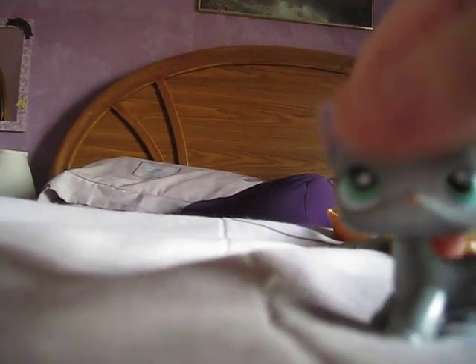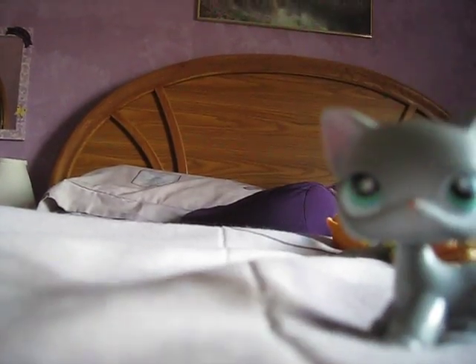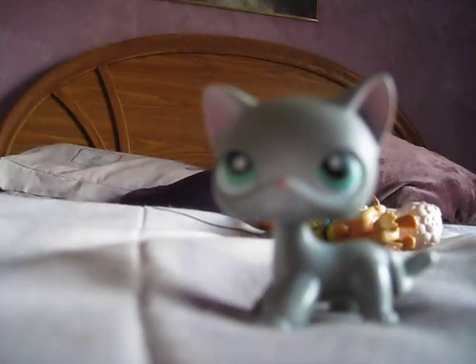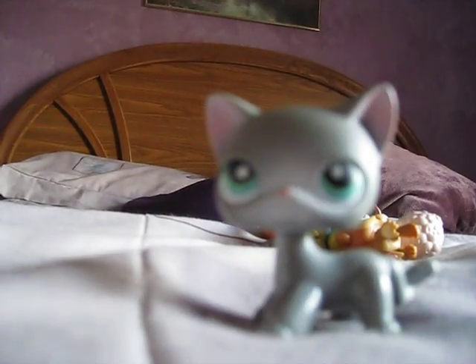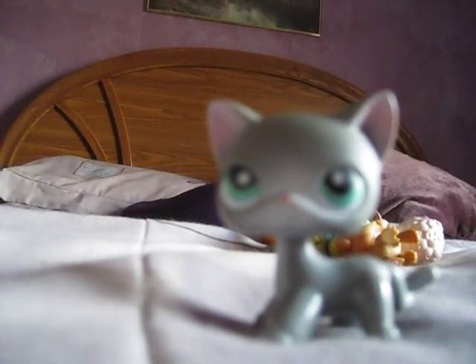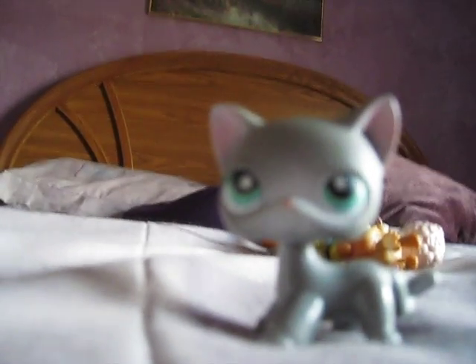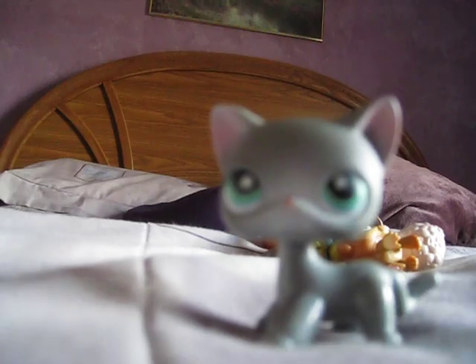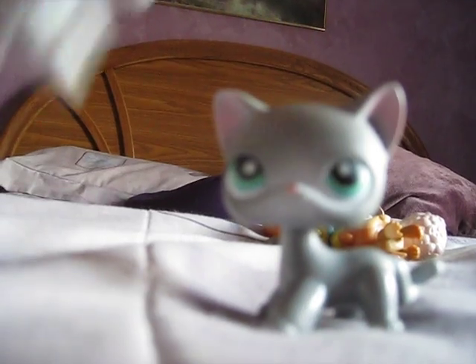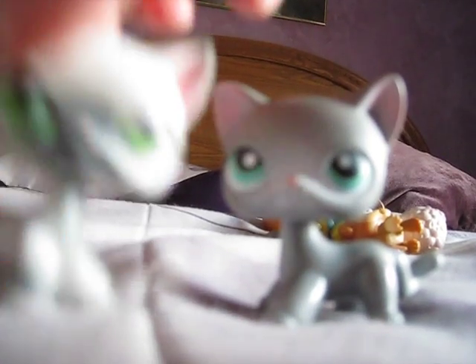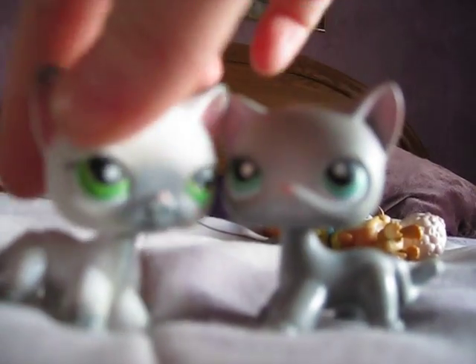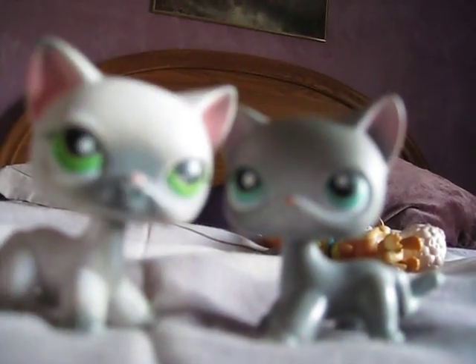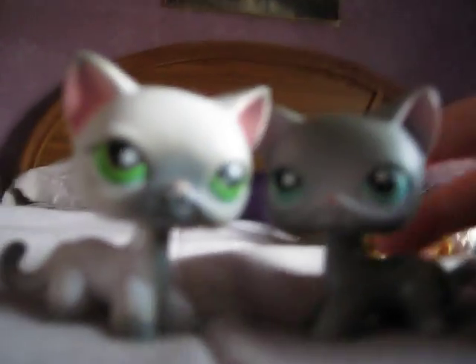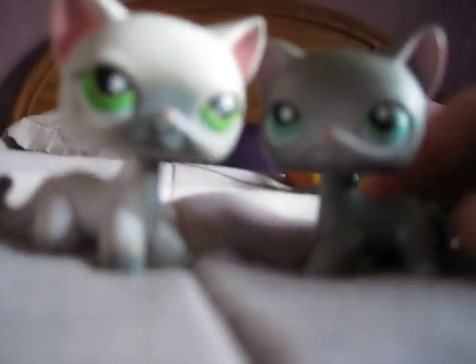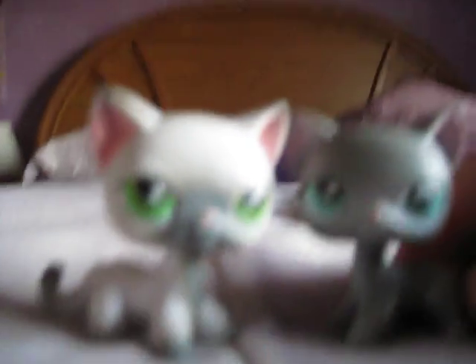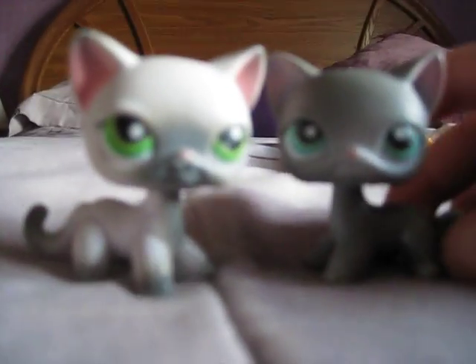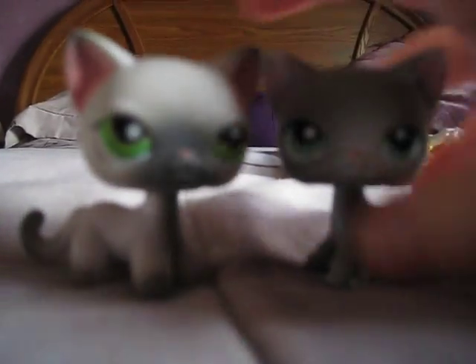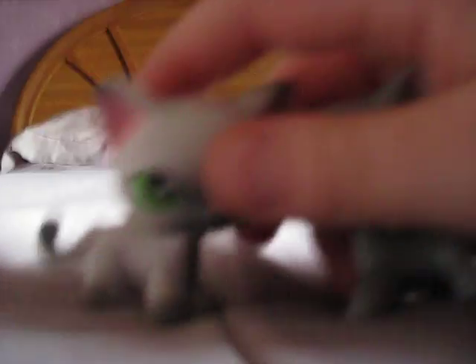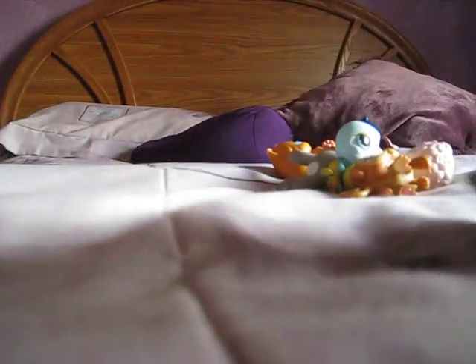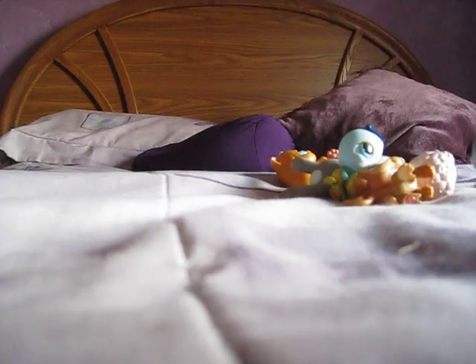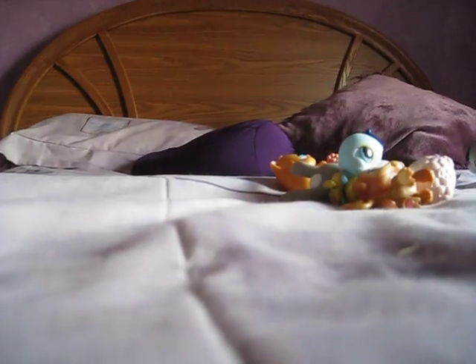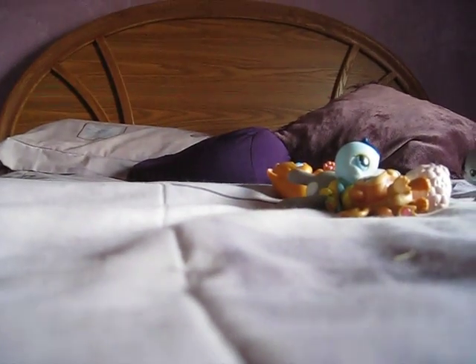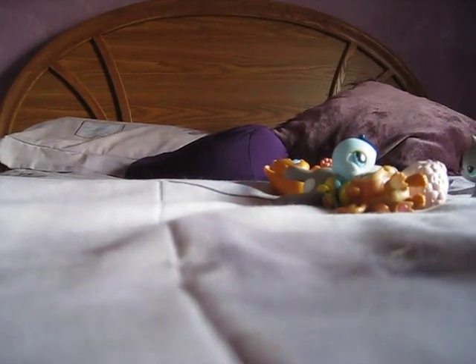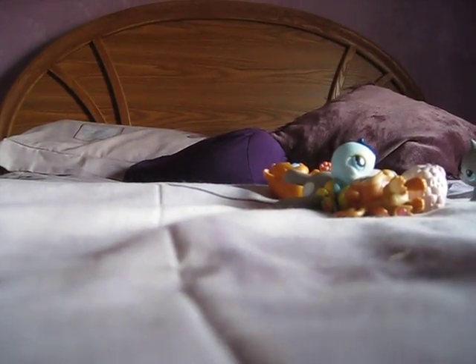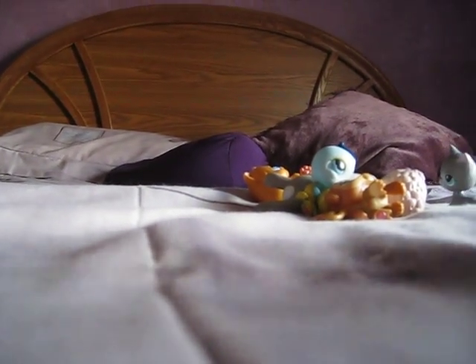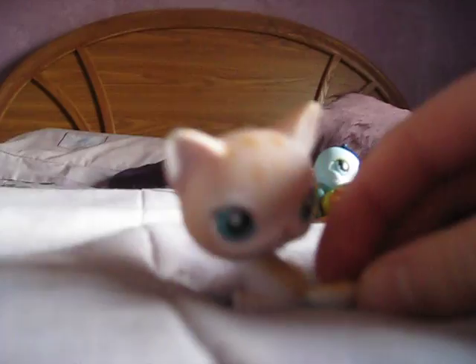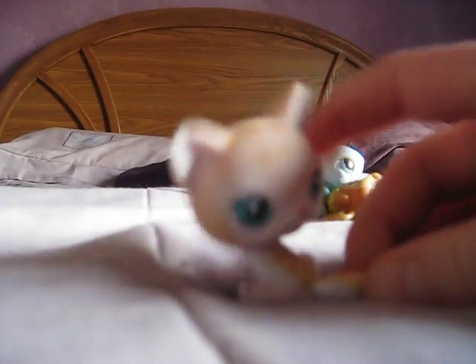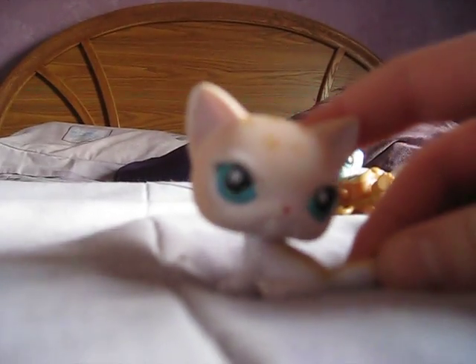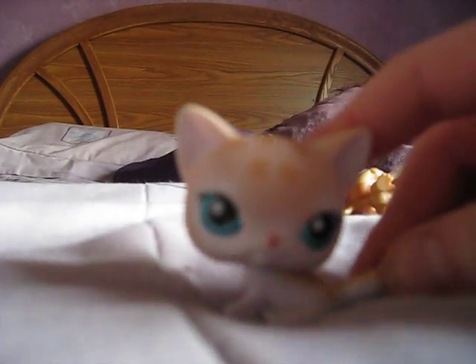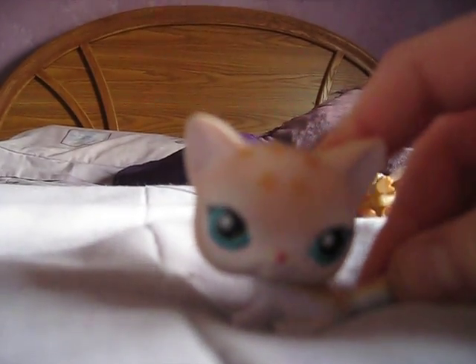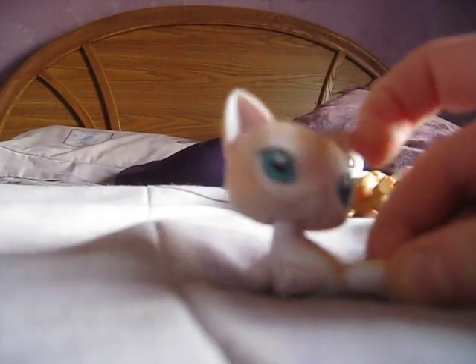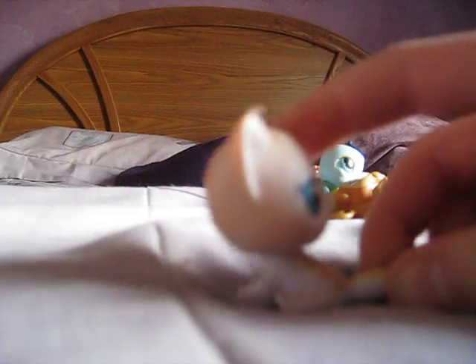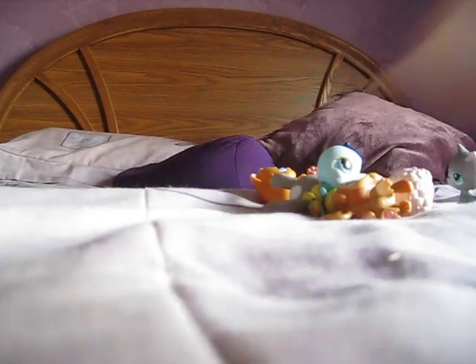I got this cat and this cat with the little basket thingy. I don't really know where I got that one.